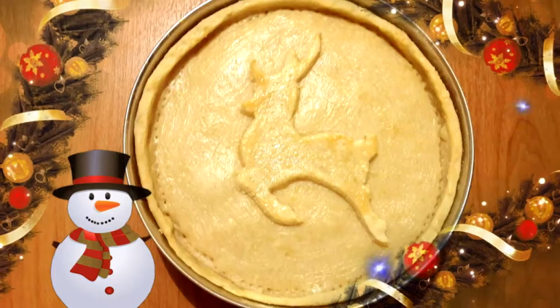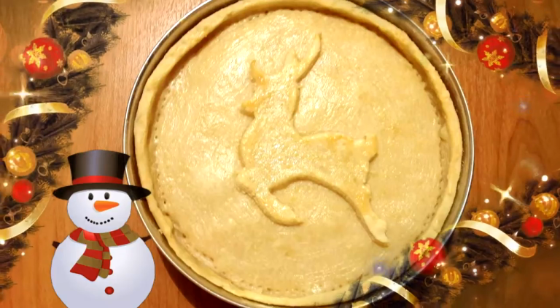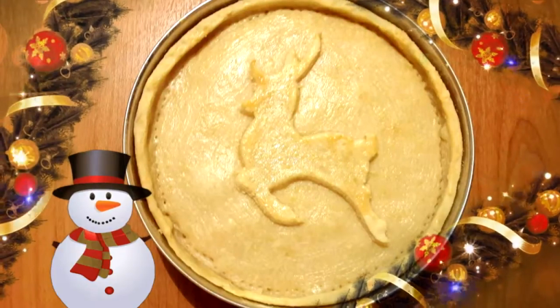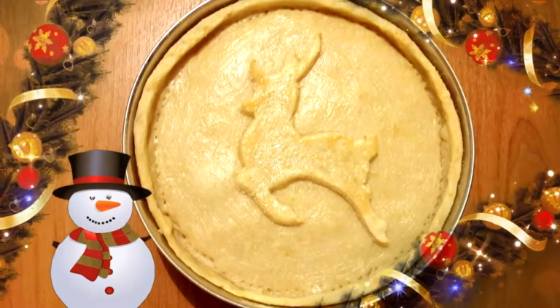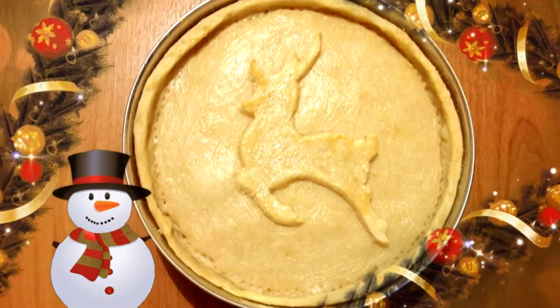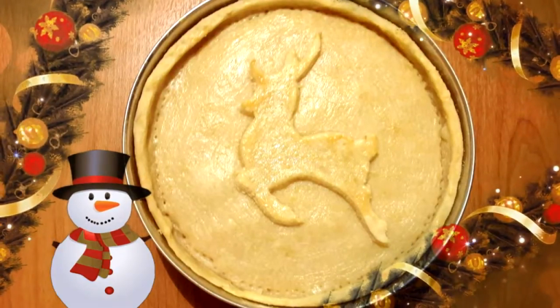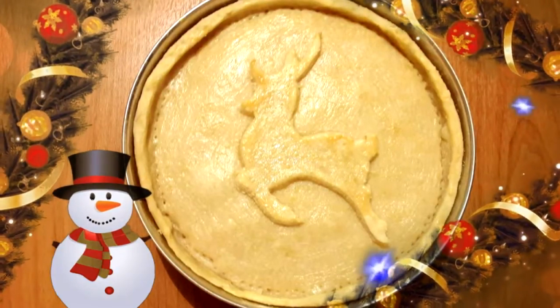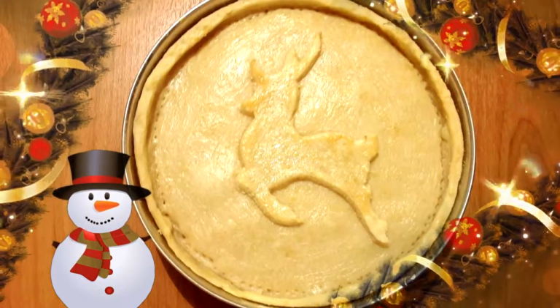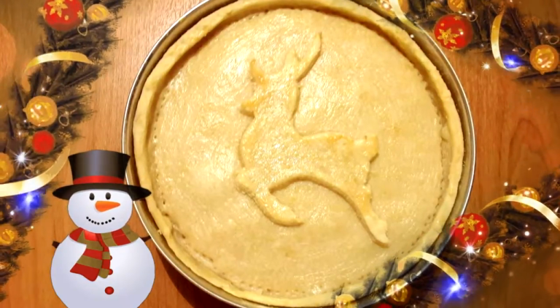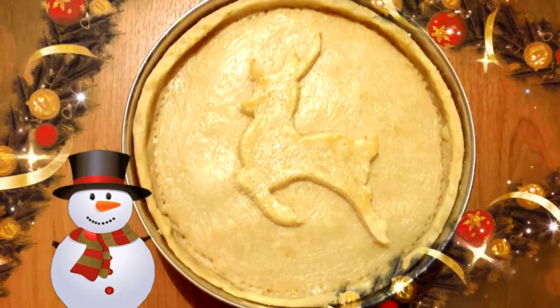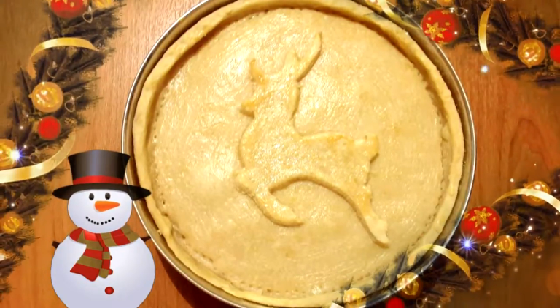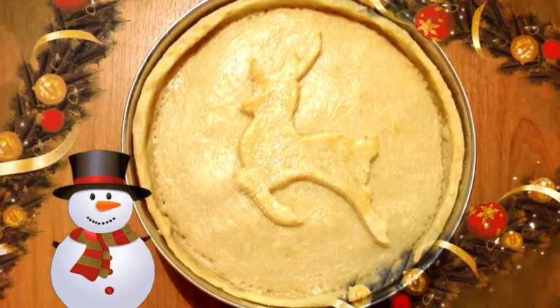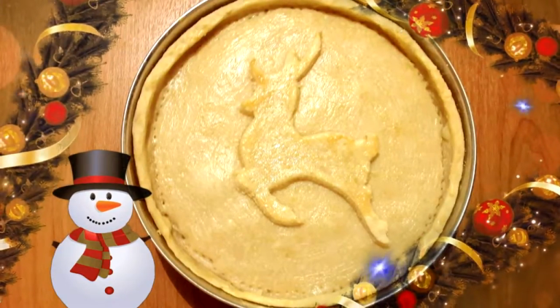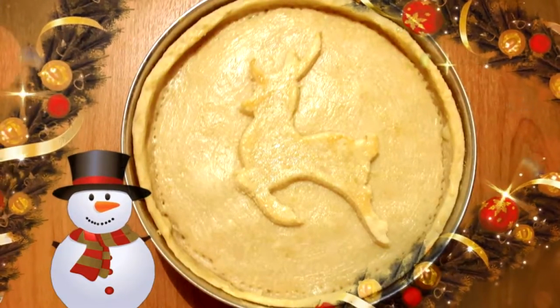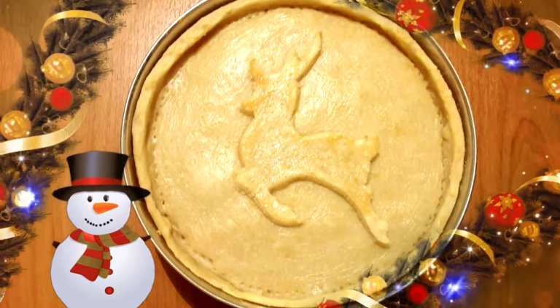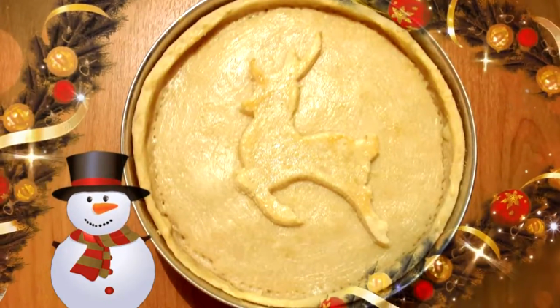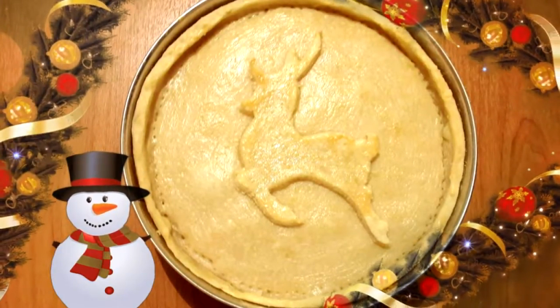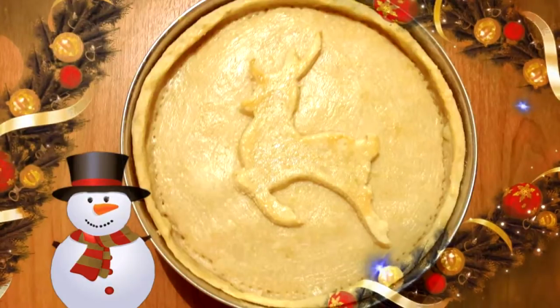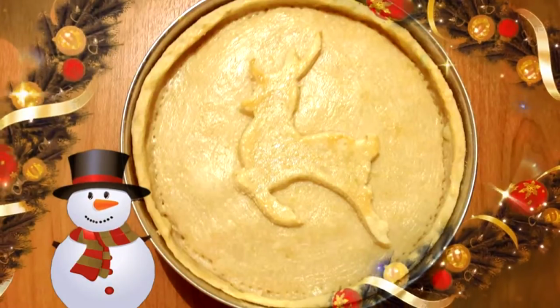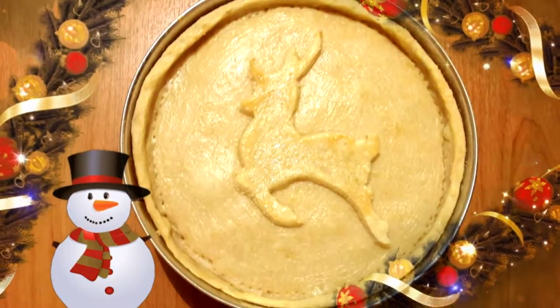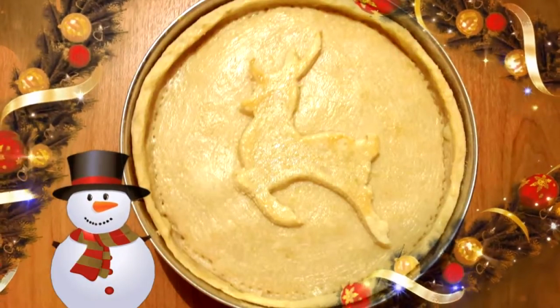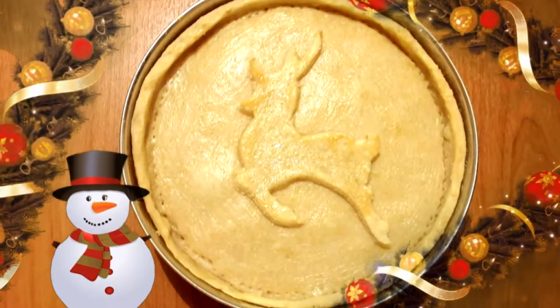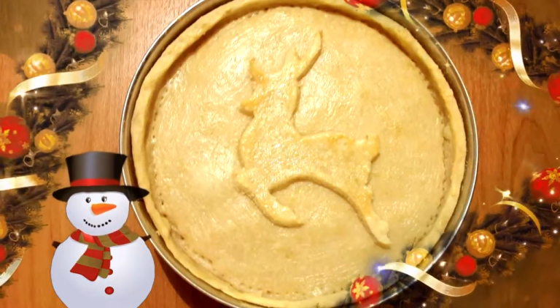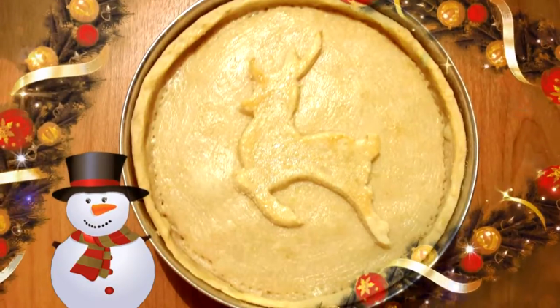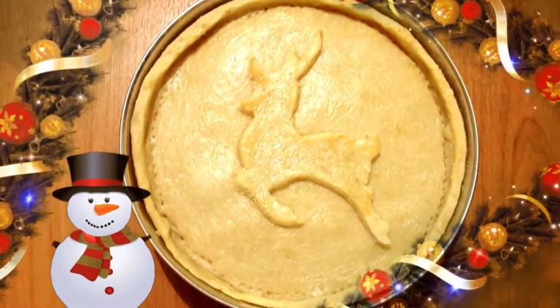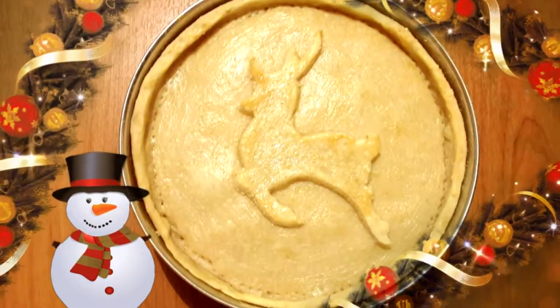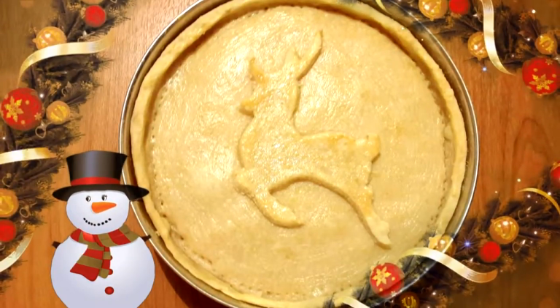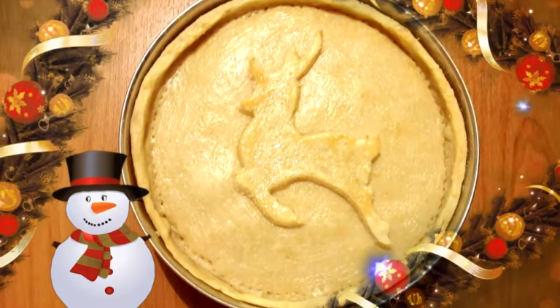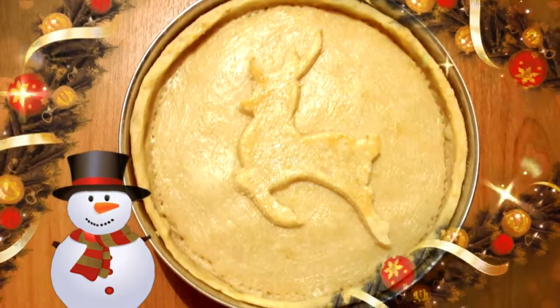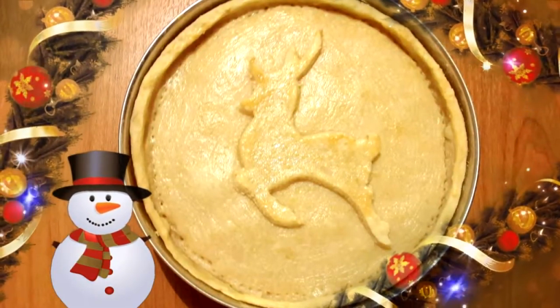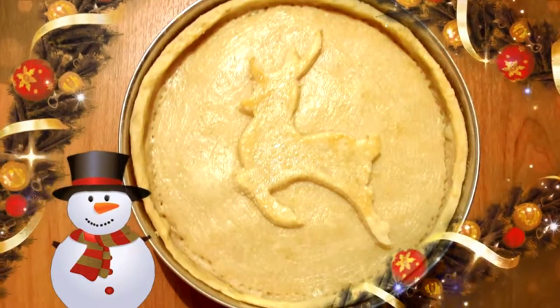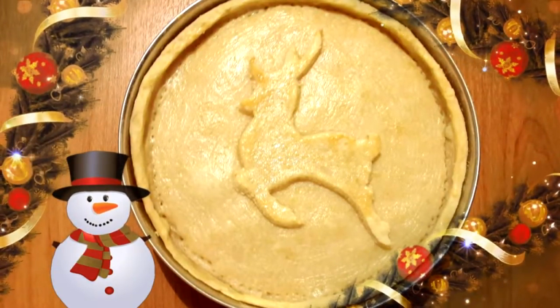Hello guys, it's Jane. Today I'm going to make something very special — it will be a Christmas deer chicken pie. Let's get started.